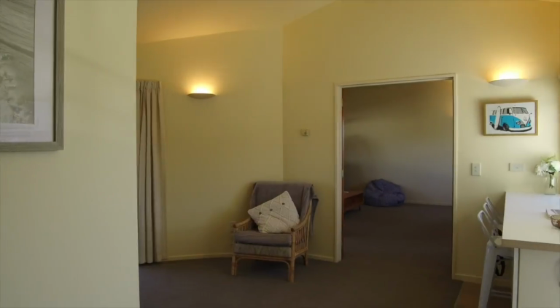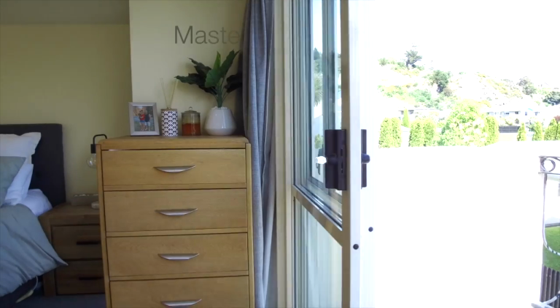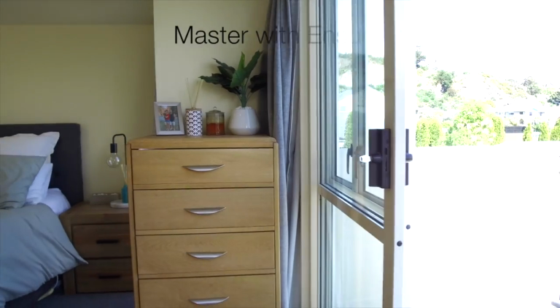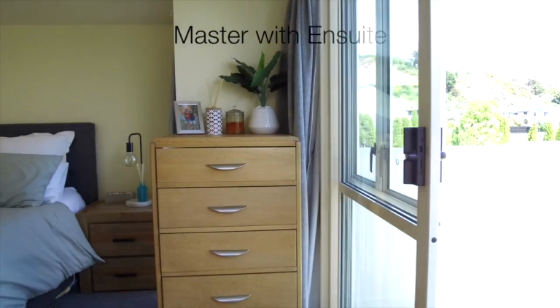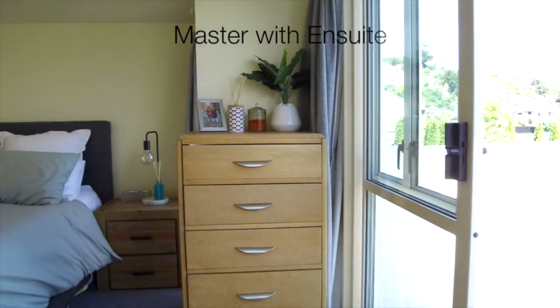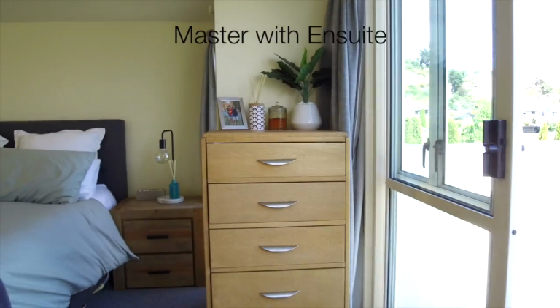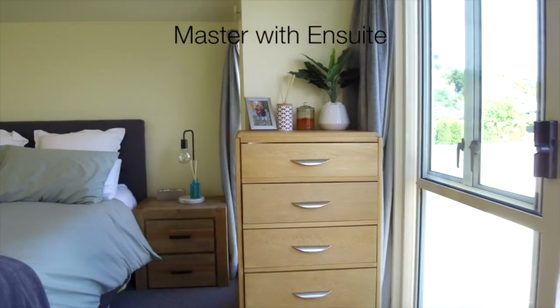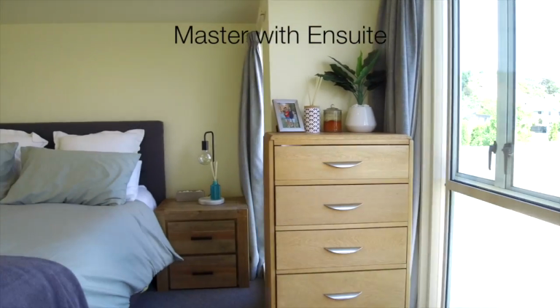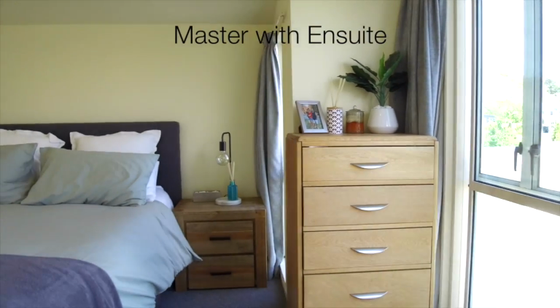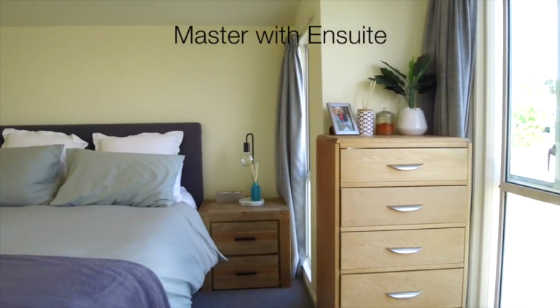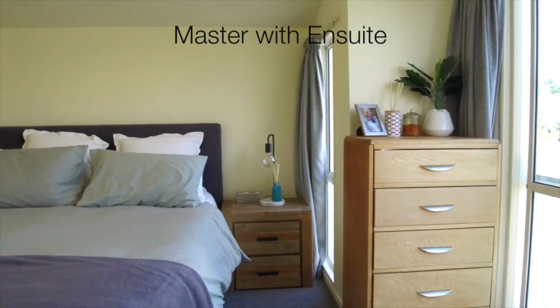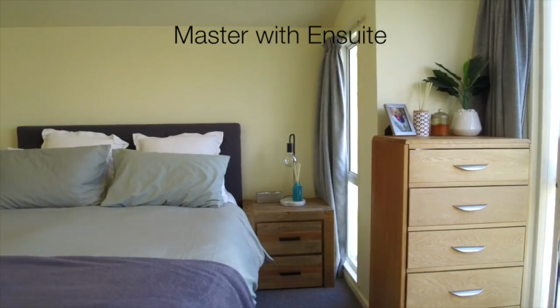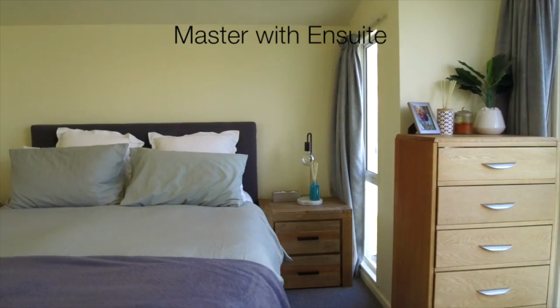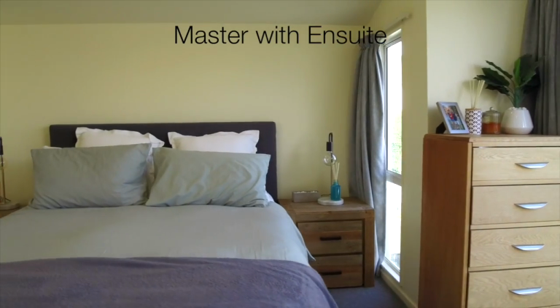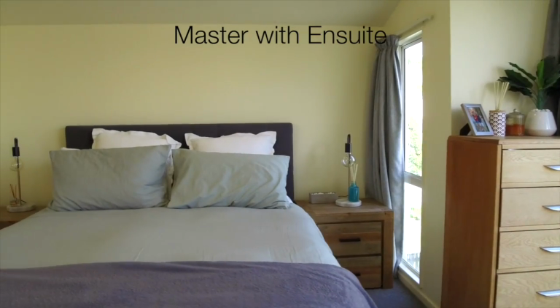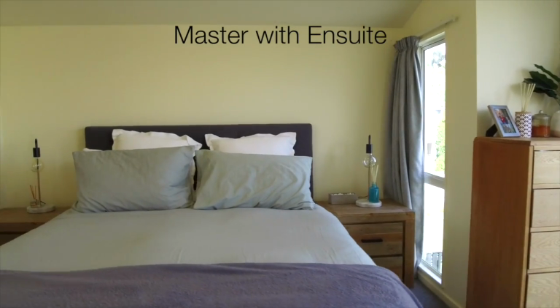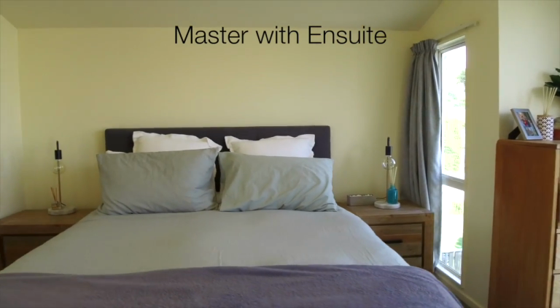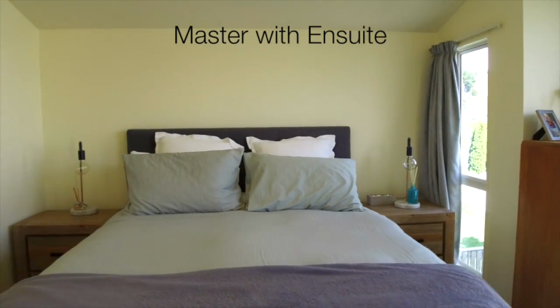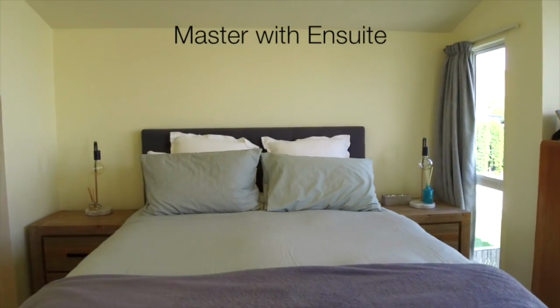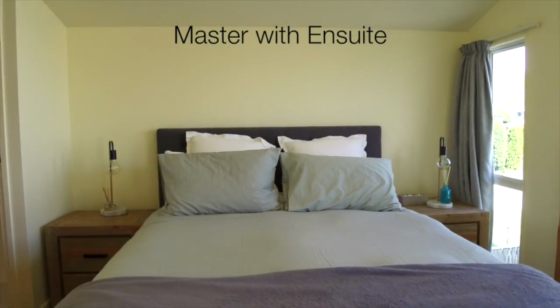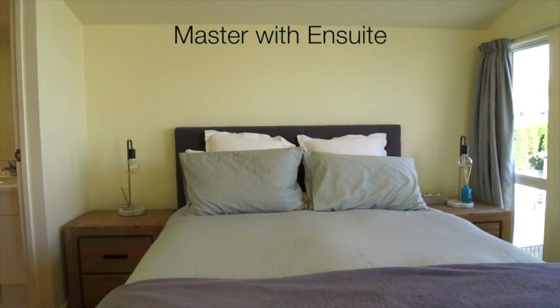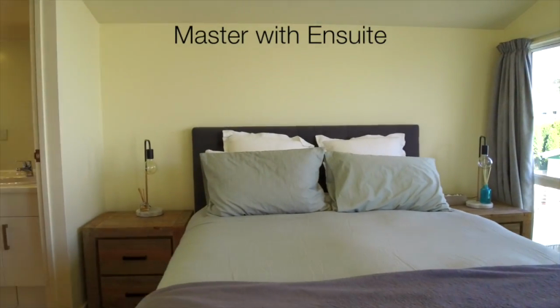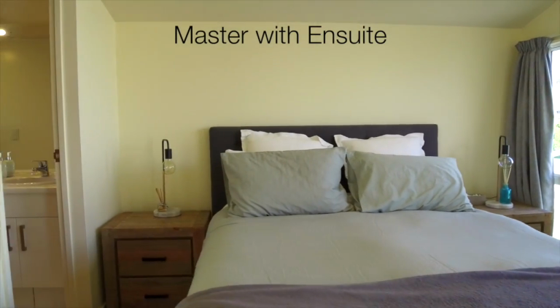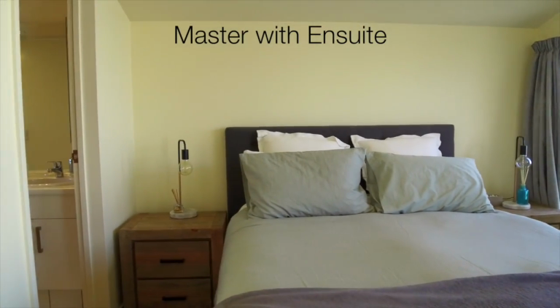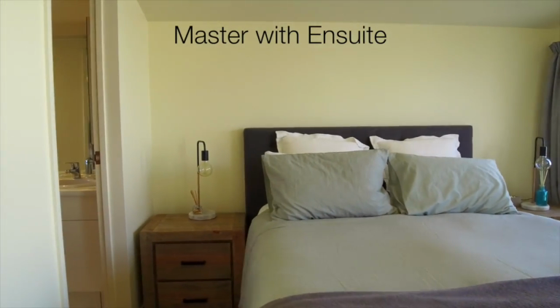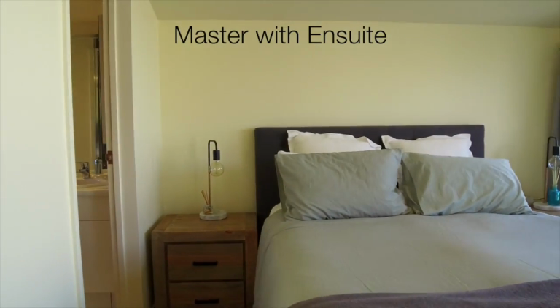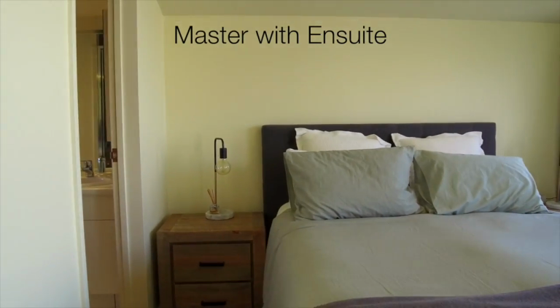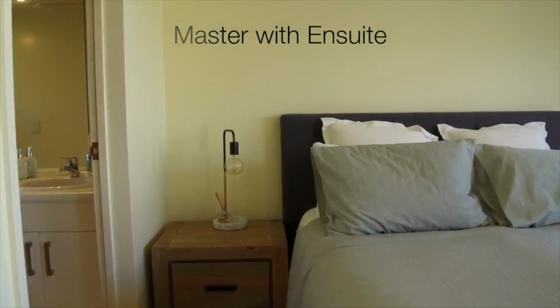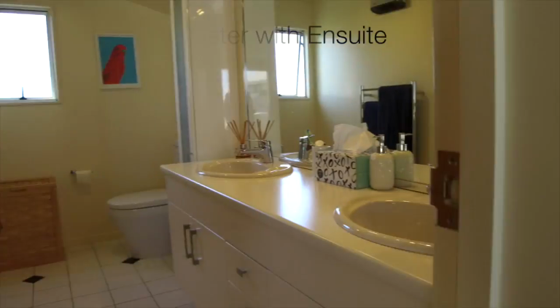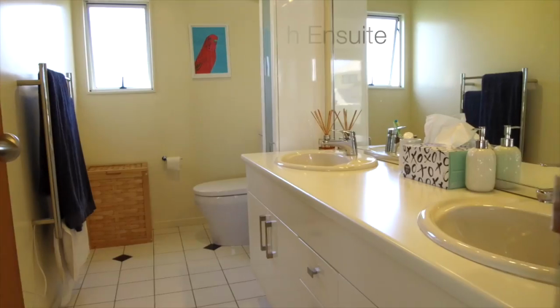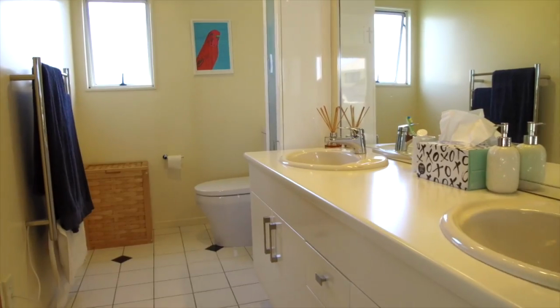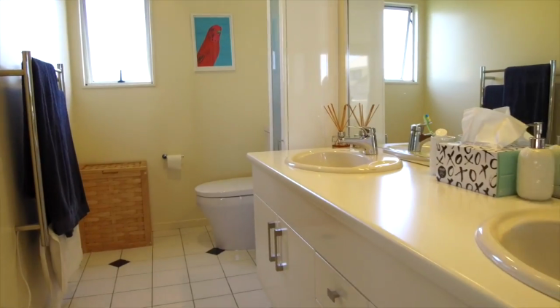This spacious three bedroom, two bathroom townhouse will suit a variety of buyers, from those looking for their first home to those looking to downsize a little.